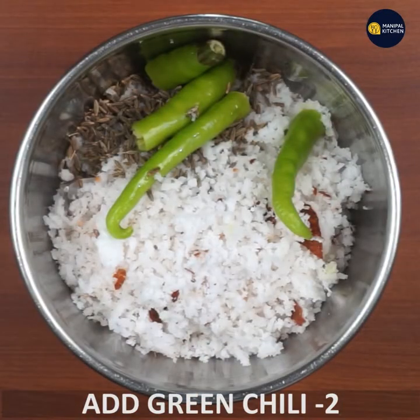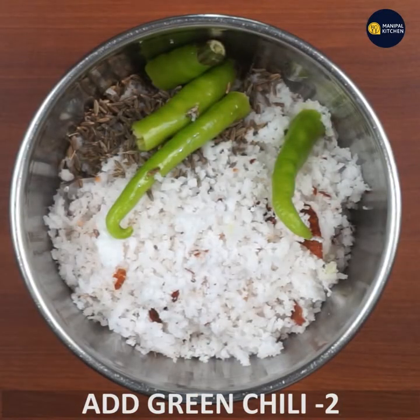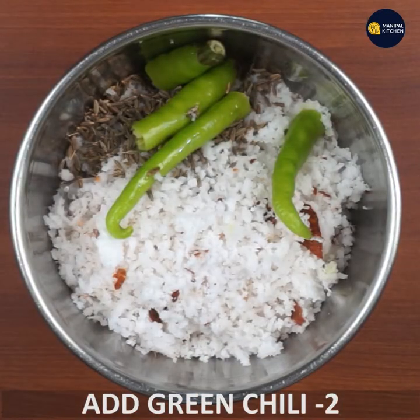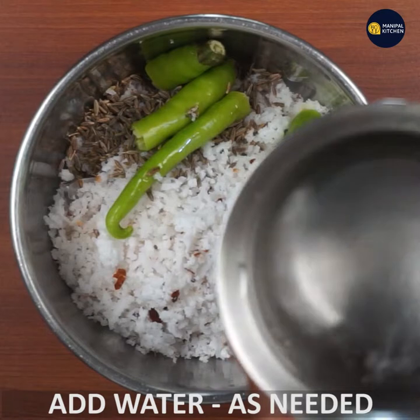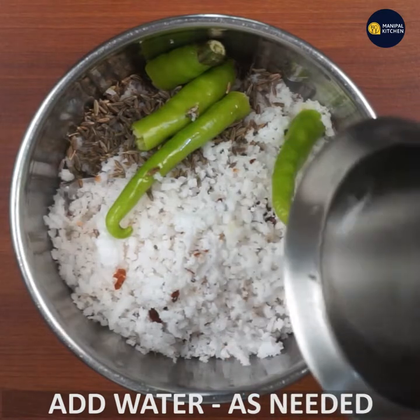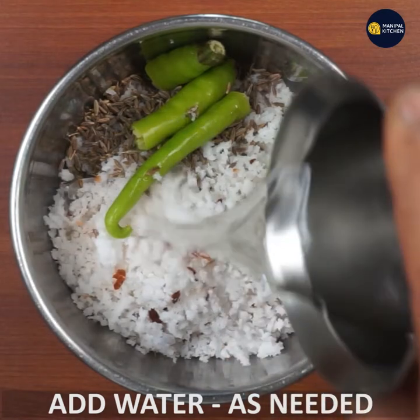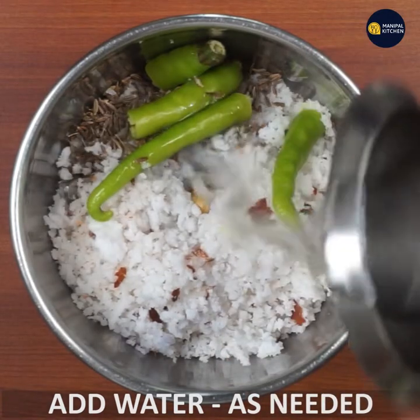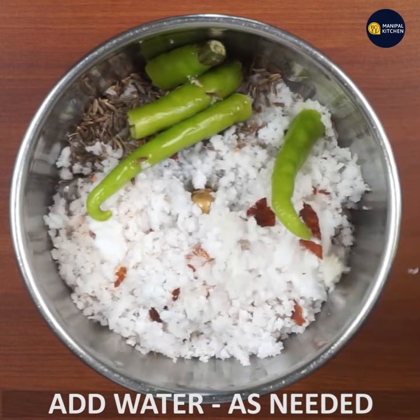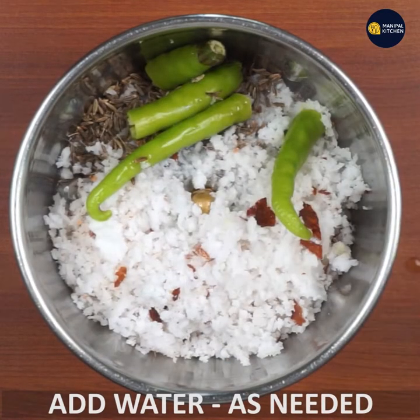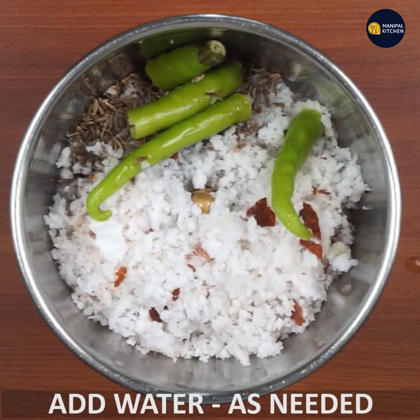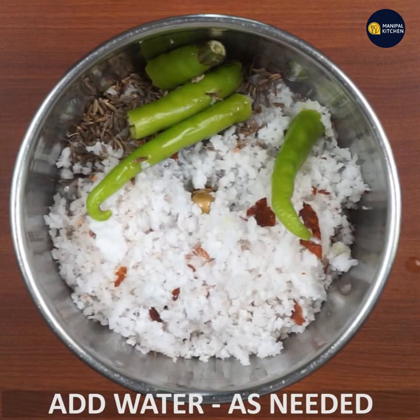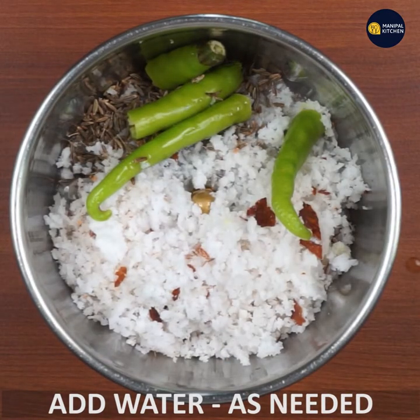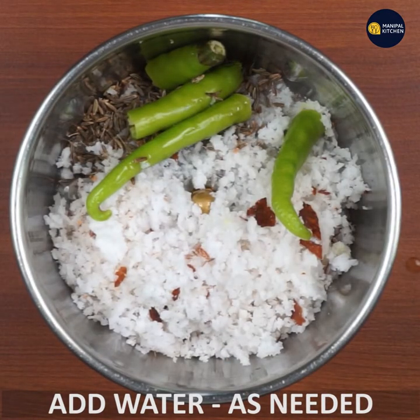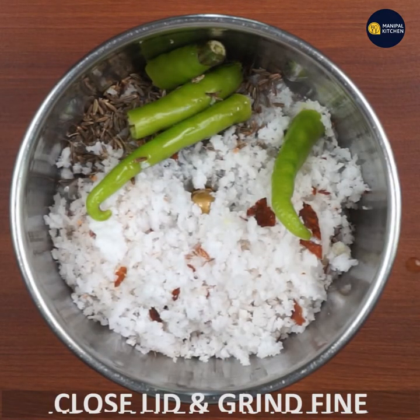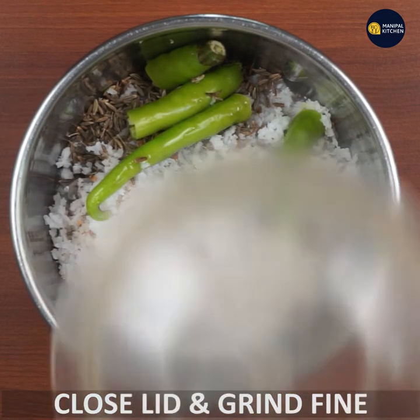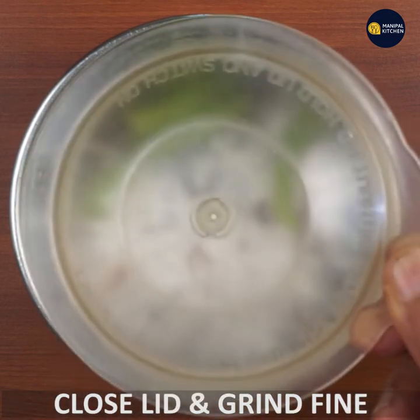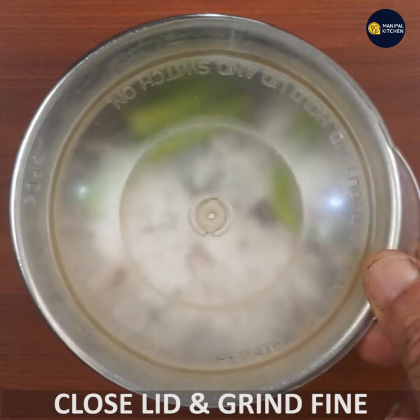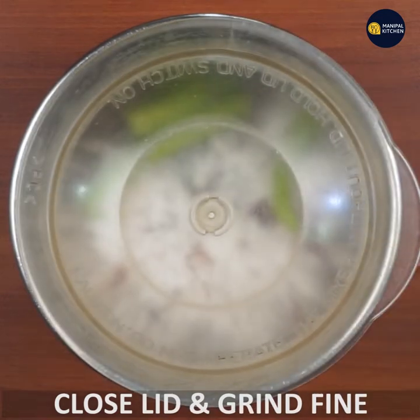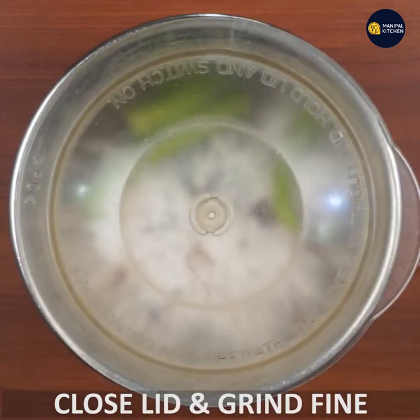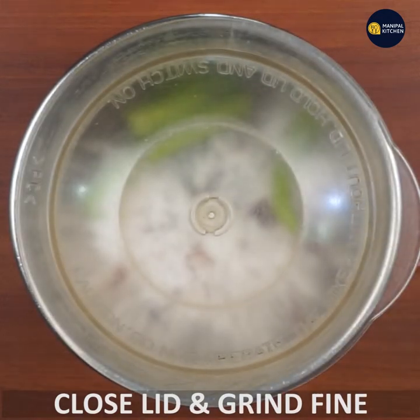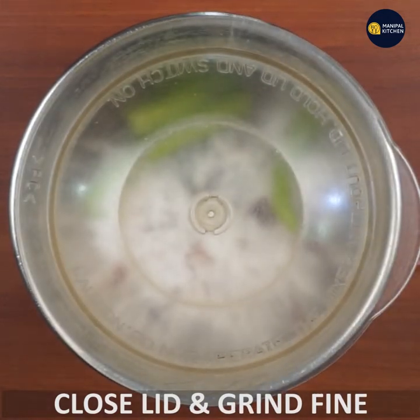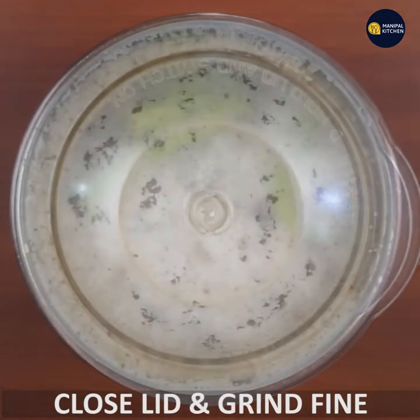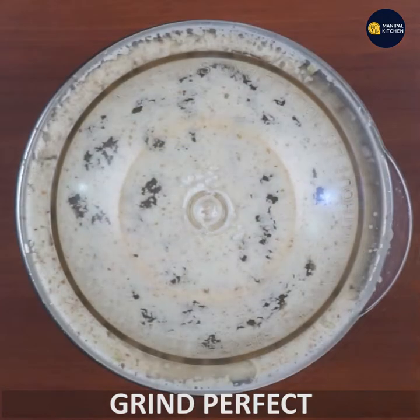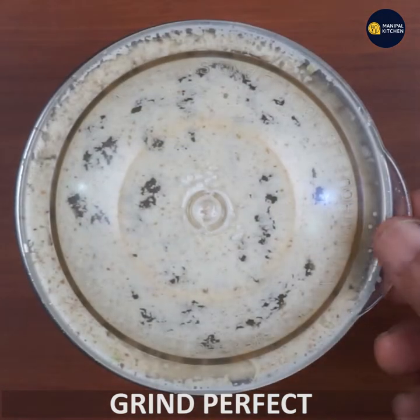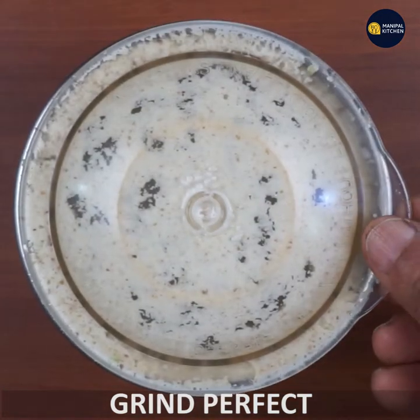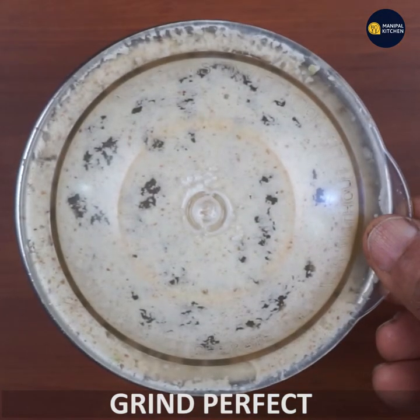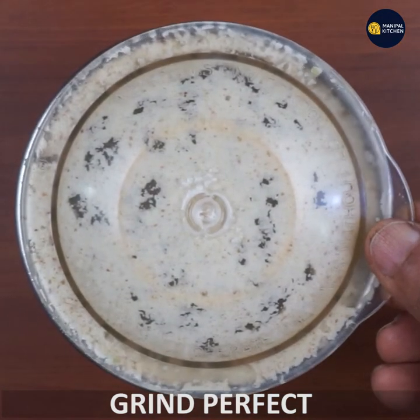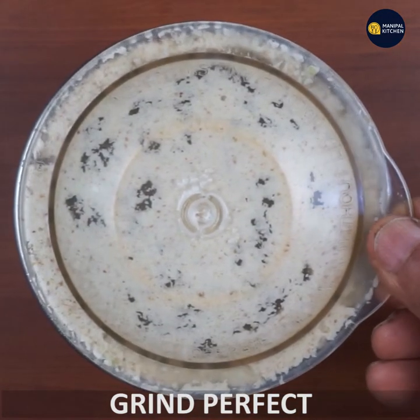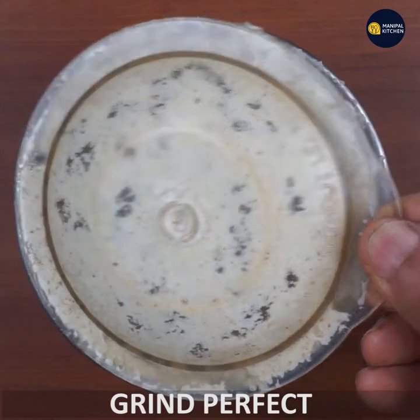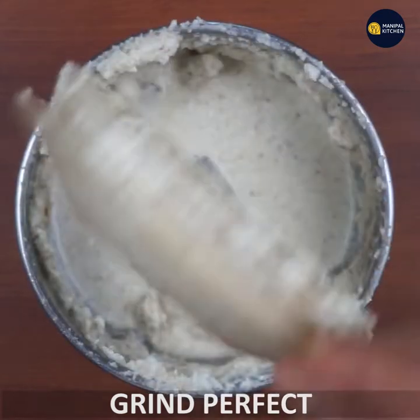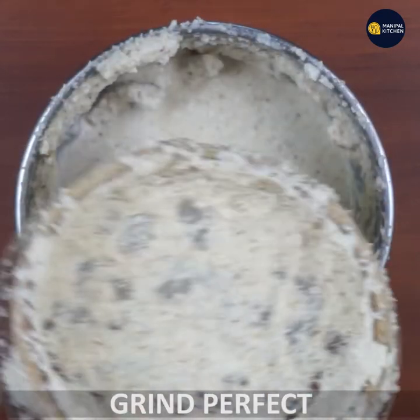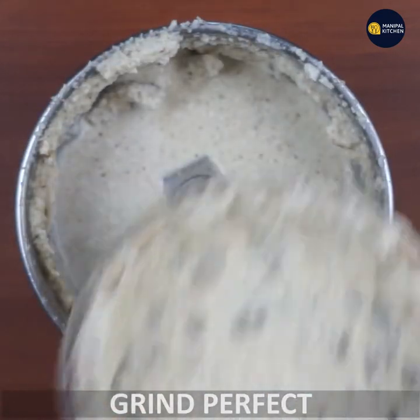I will cook the pan. It is fine. It is perfect to grind.